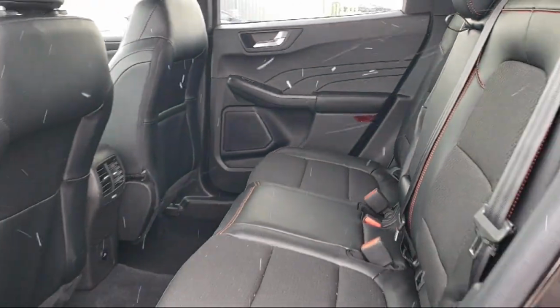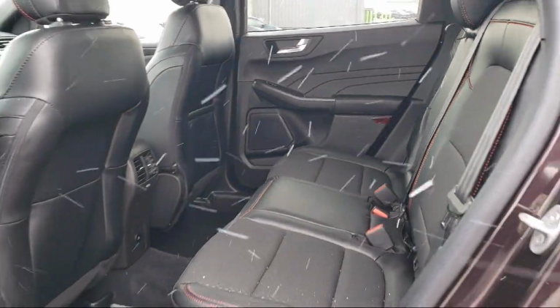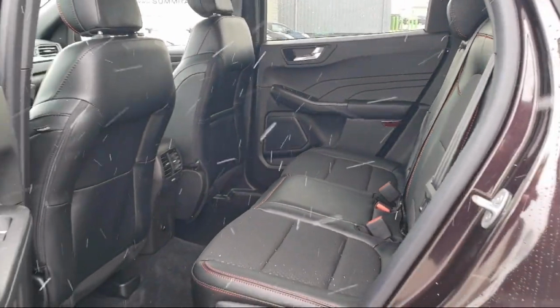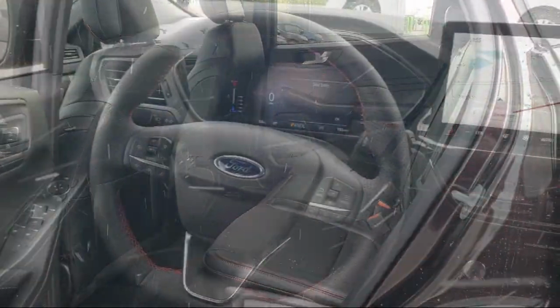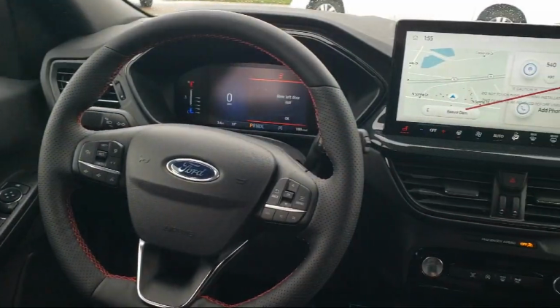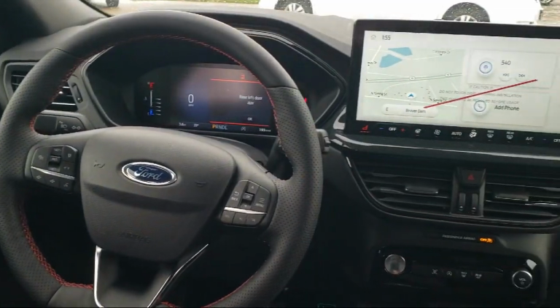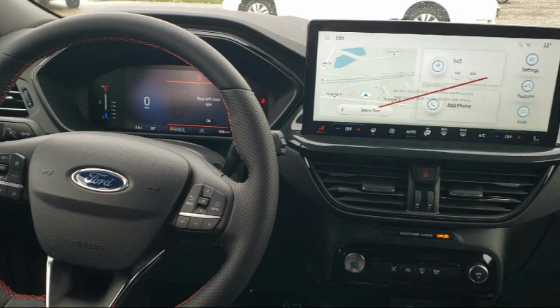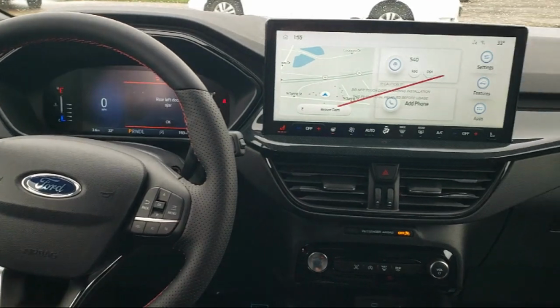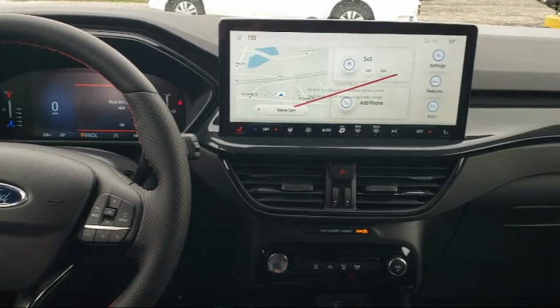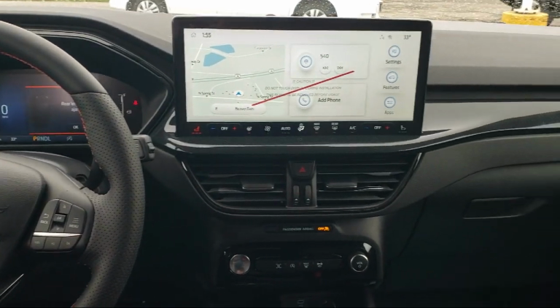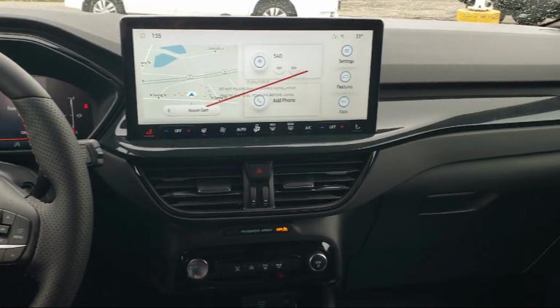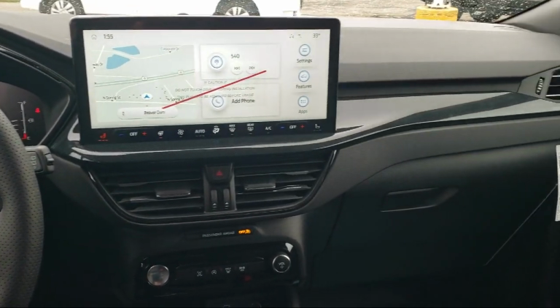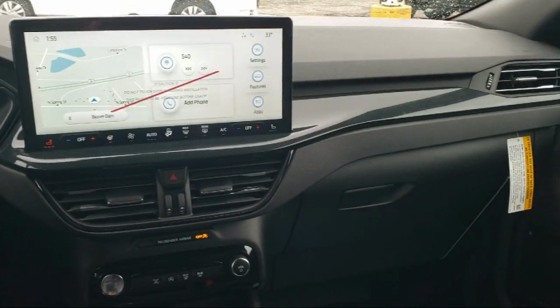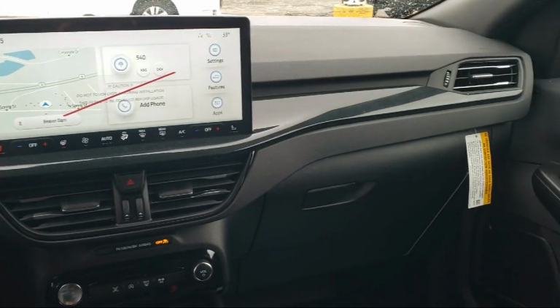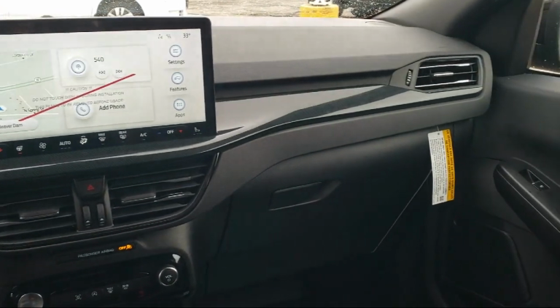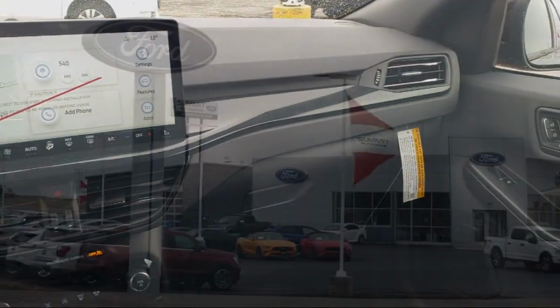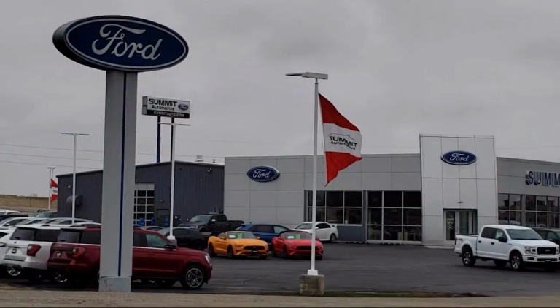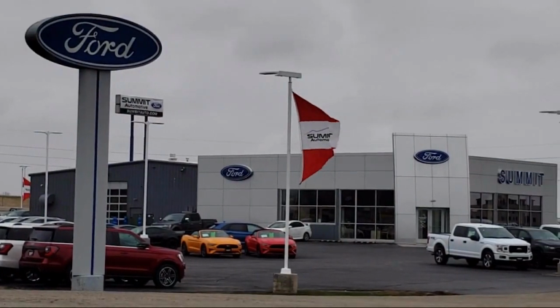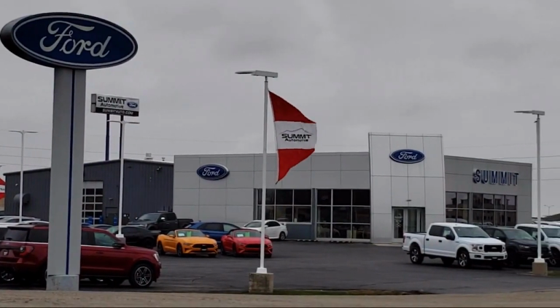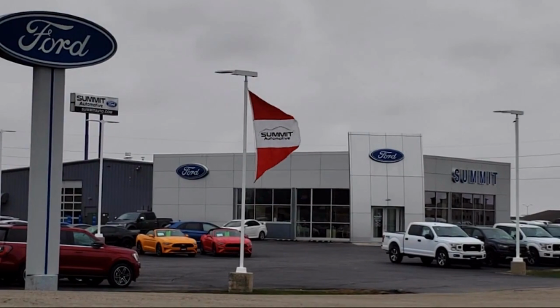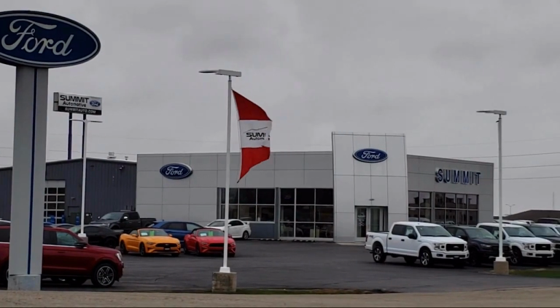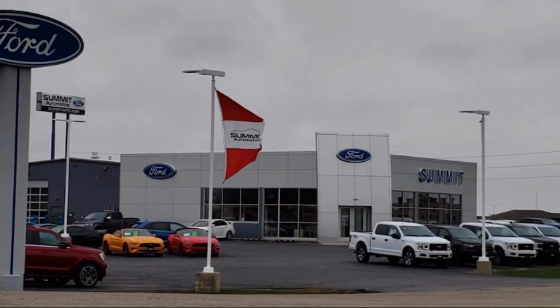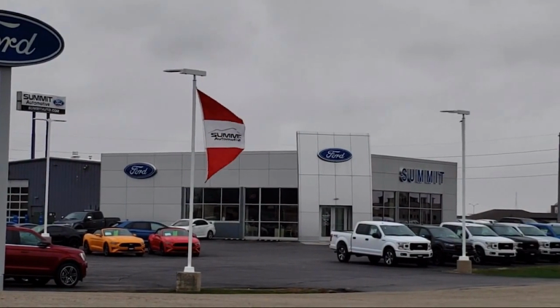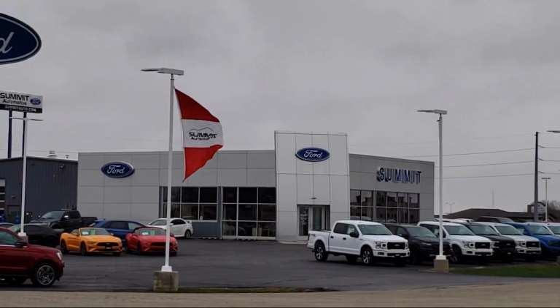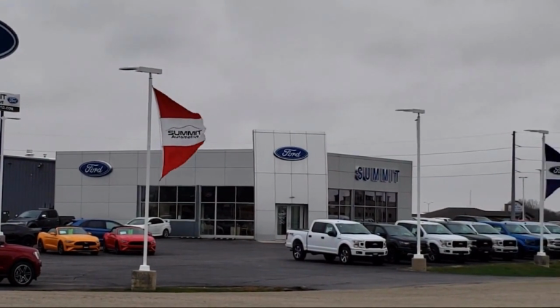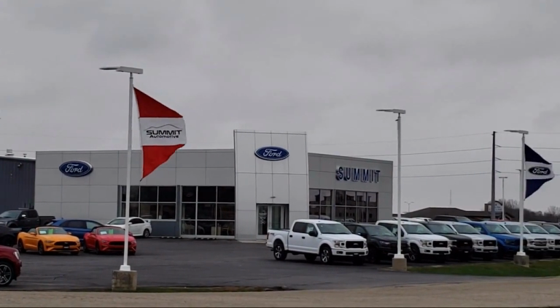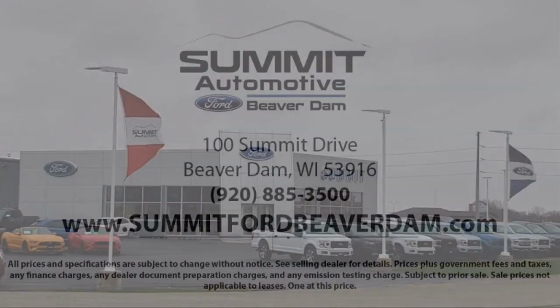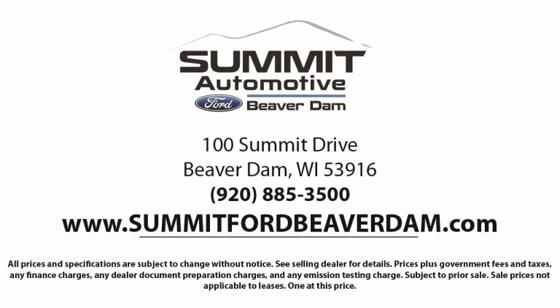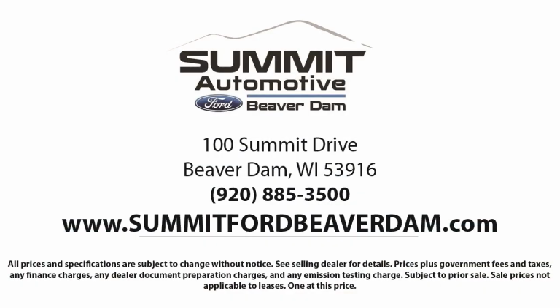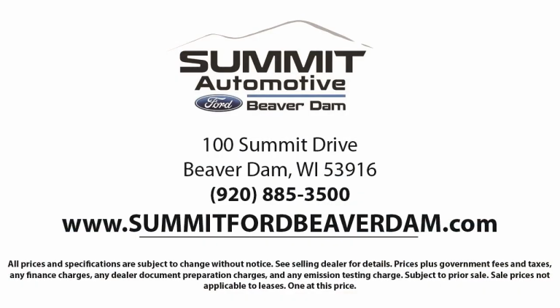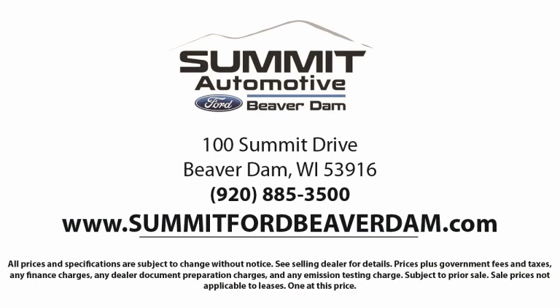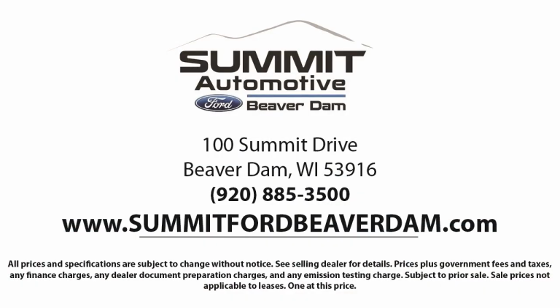Here at Summit Ford, our friendly and knowledgeable staff is here to ensure you get exactly what you want in your new vehicle. We always strive to provide a first-class car shopping experience, and we'll show you how much you mean to us as our valued customer.